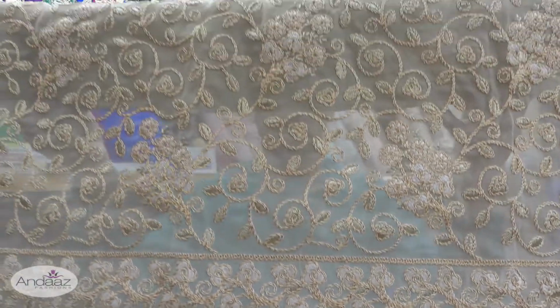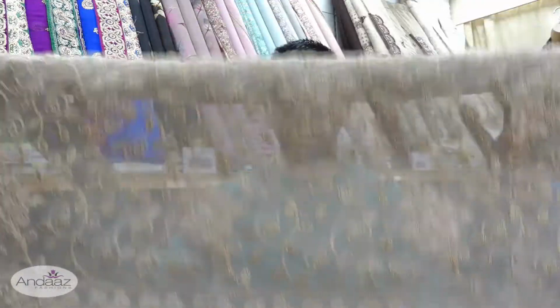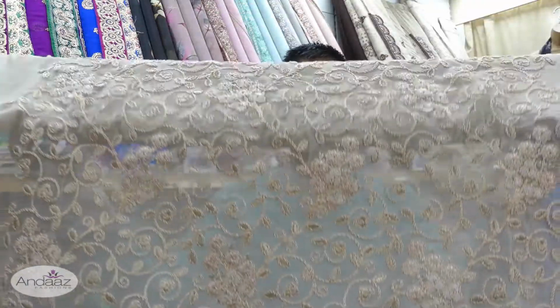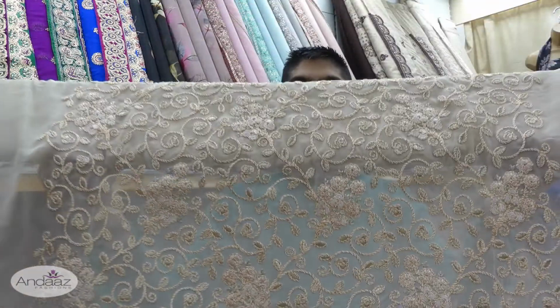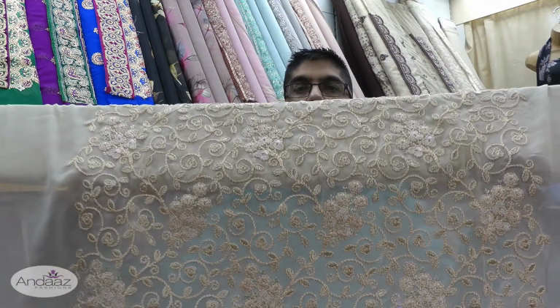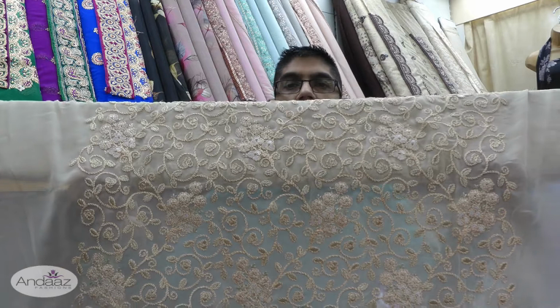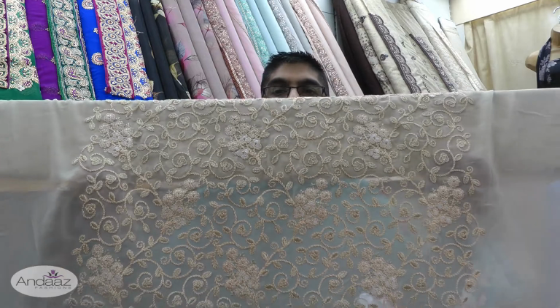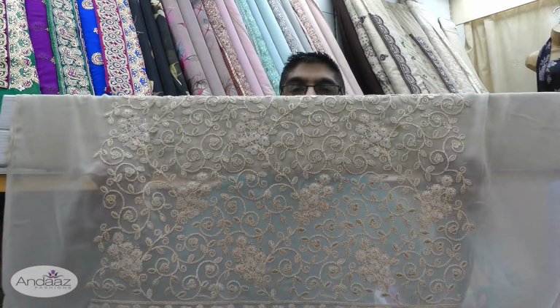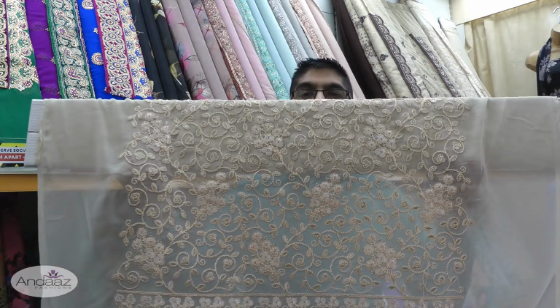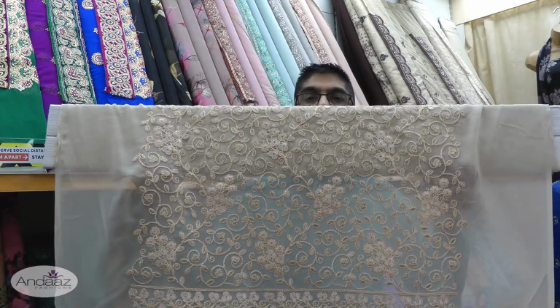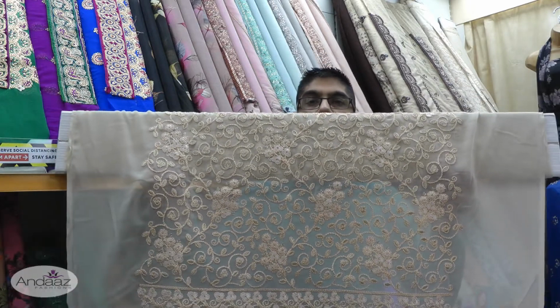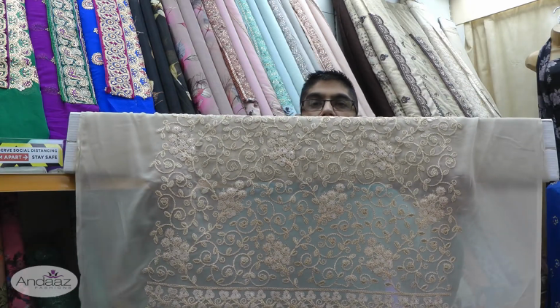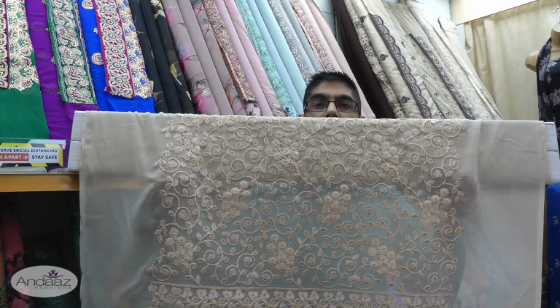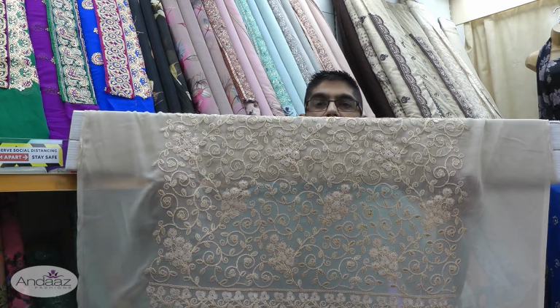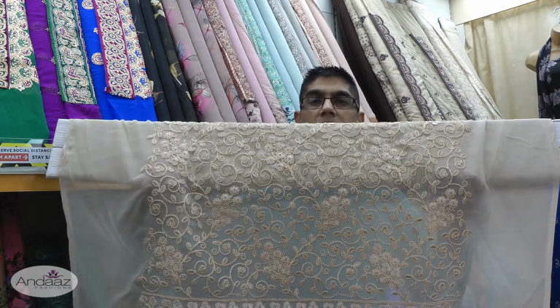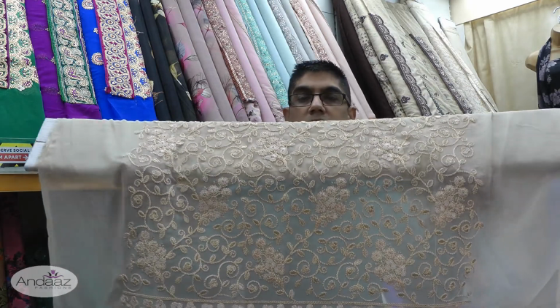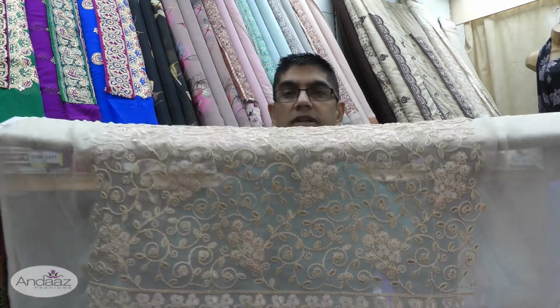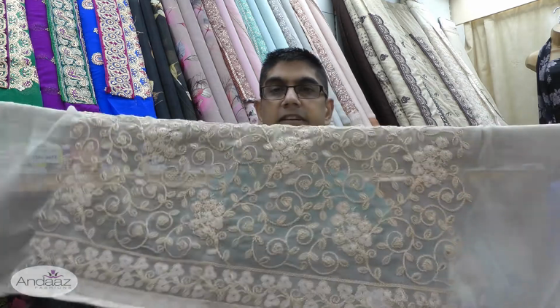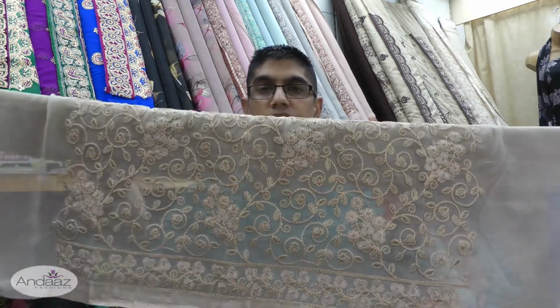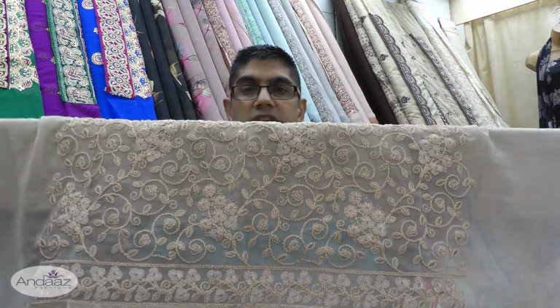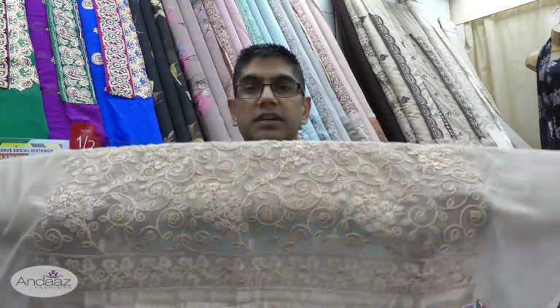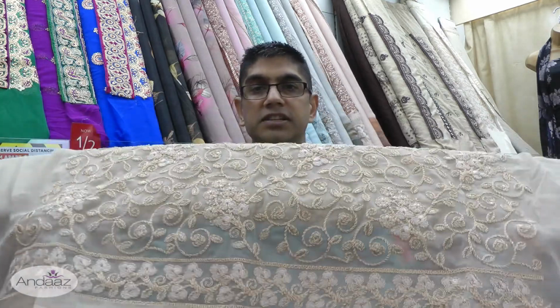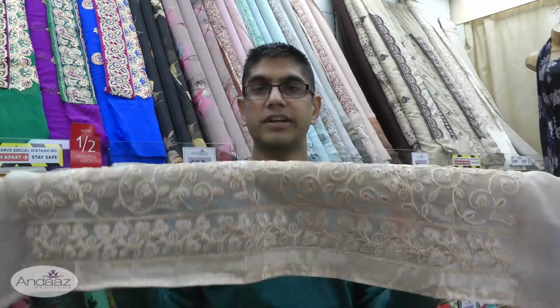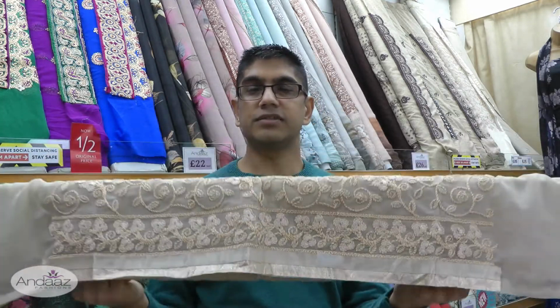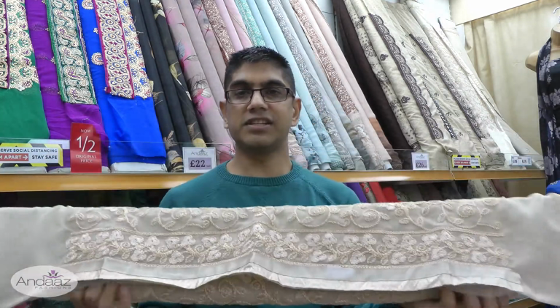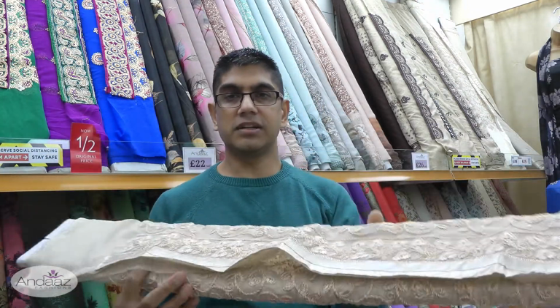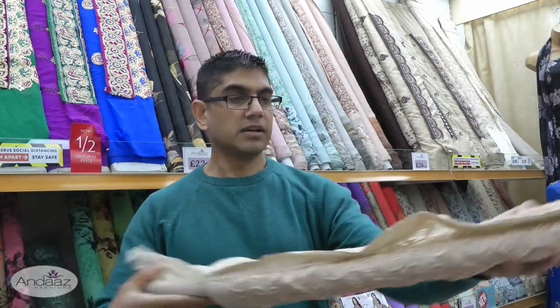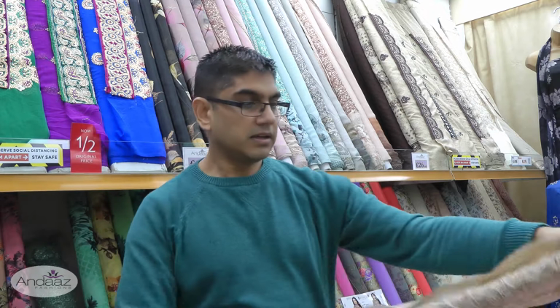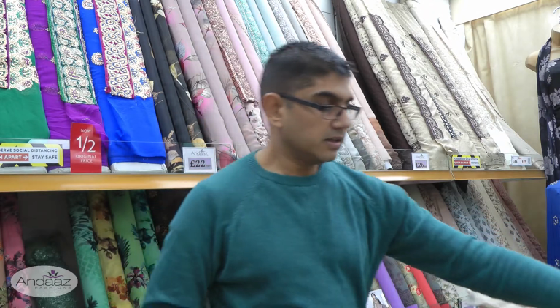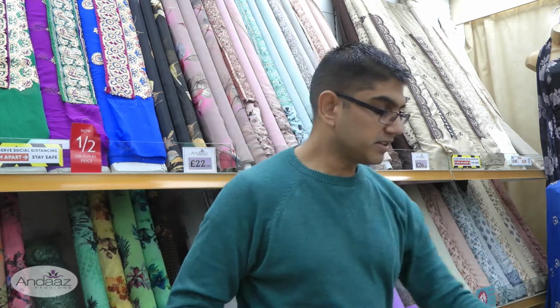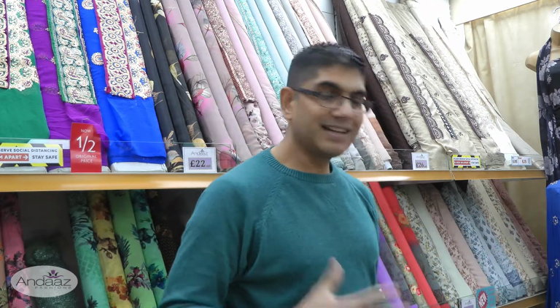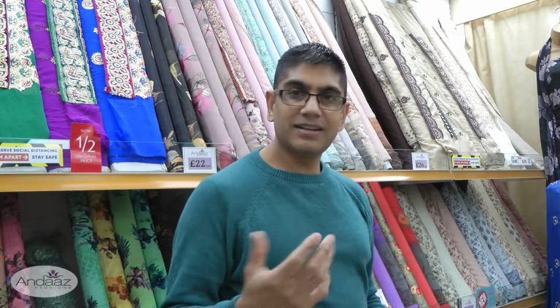Stepping back for a good look at the kameez — absolutely lovely, gorgeous designs. These are the right colours for this season: the right design and the right colour.